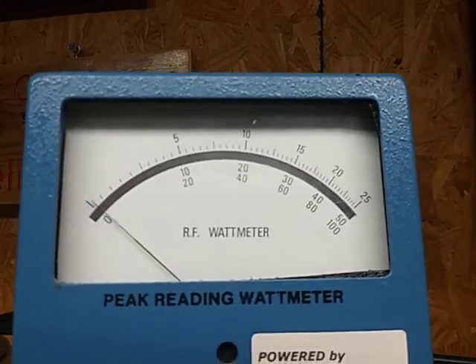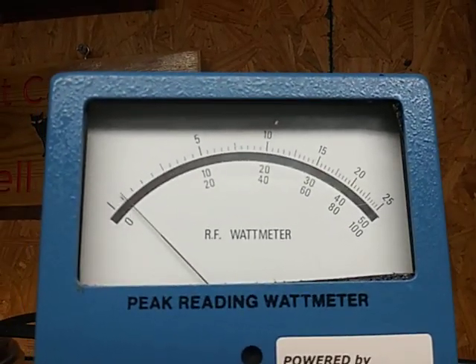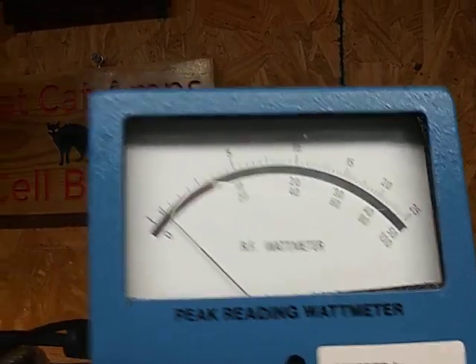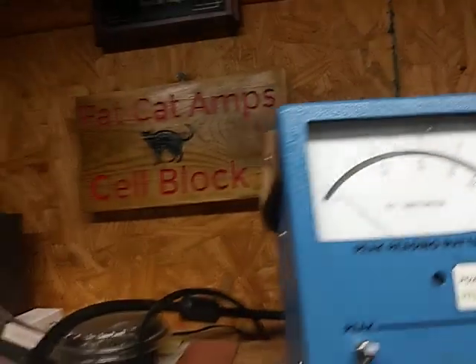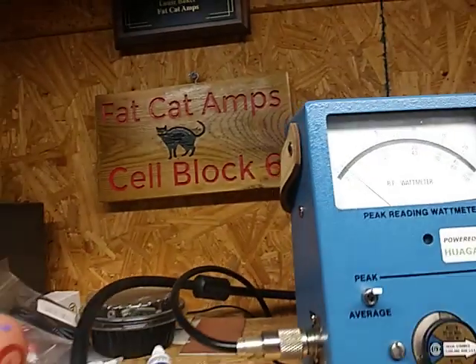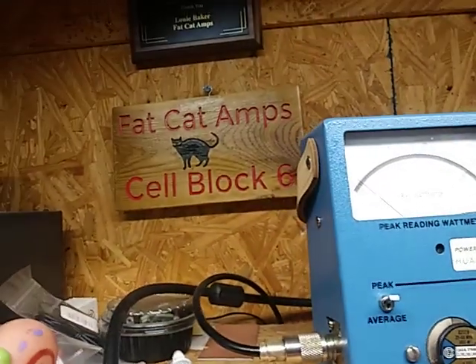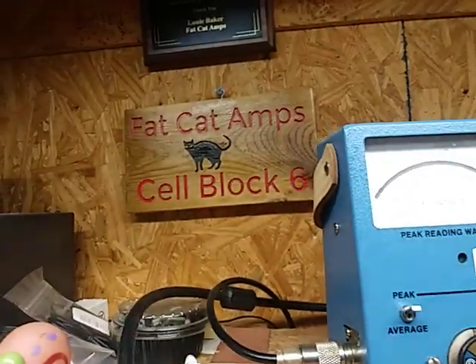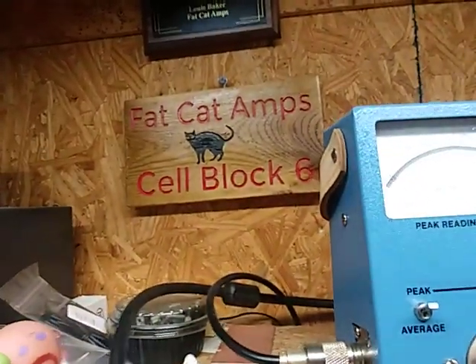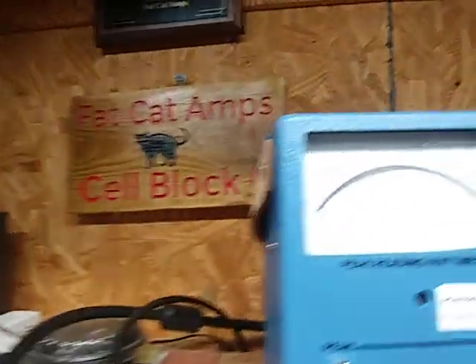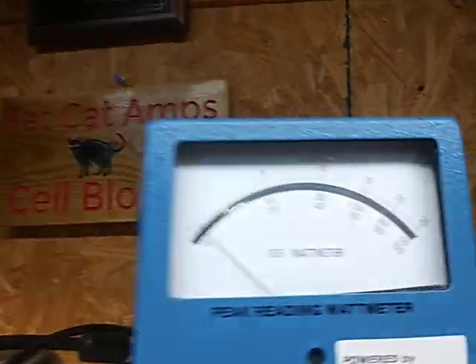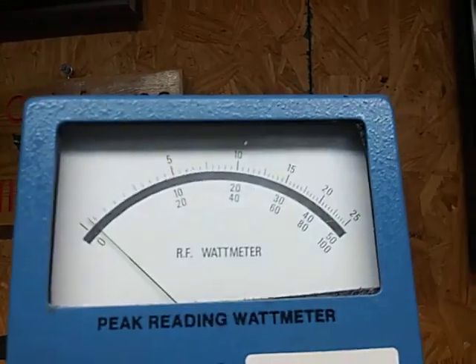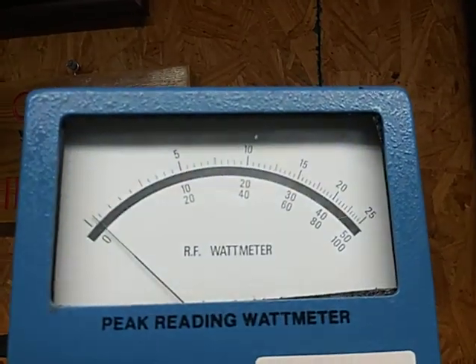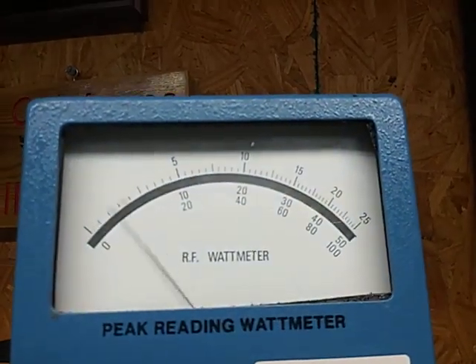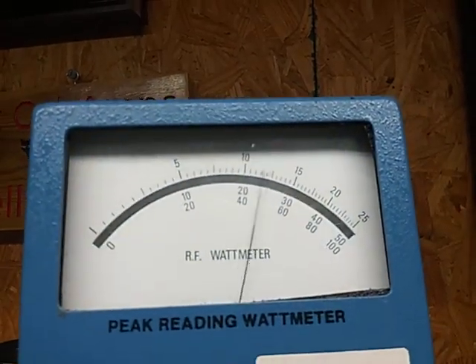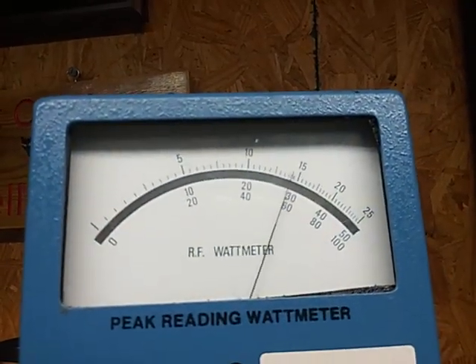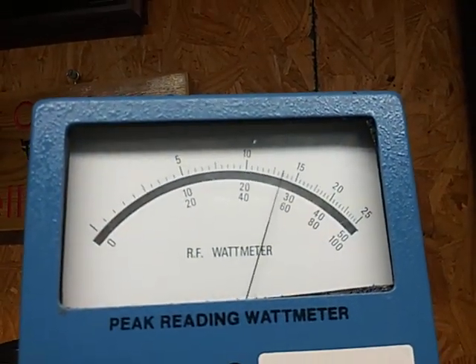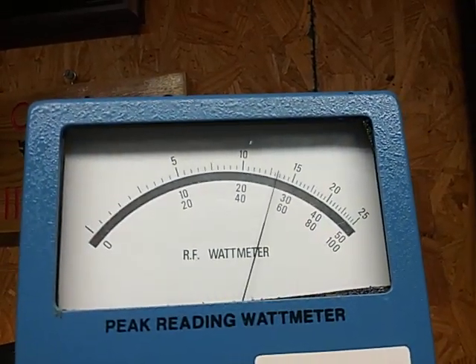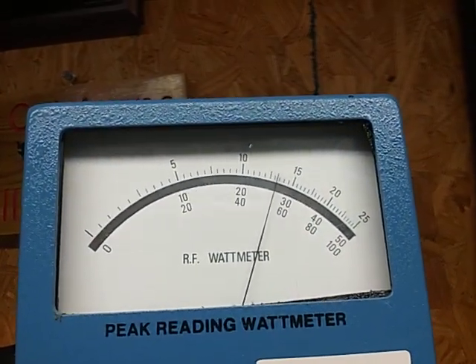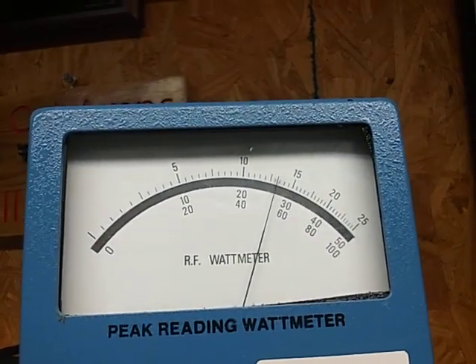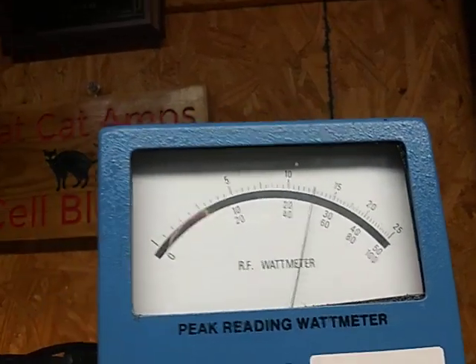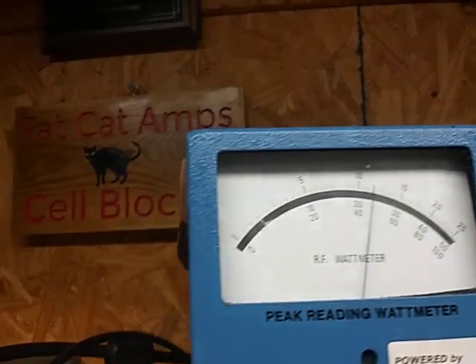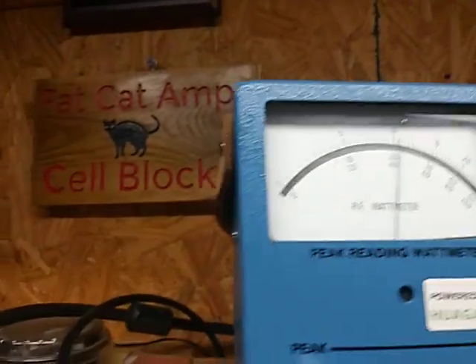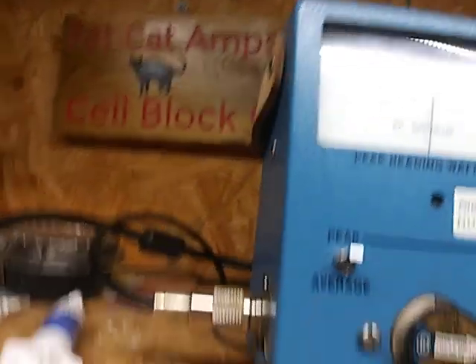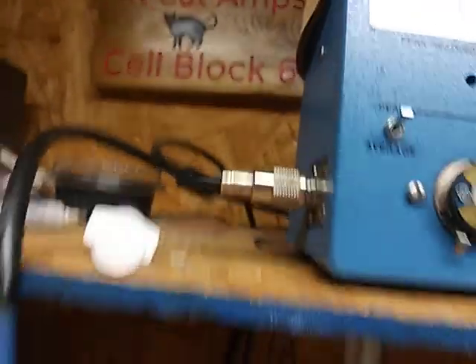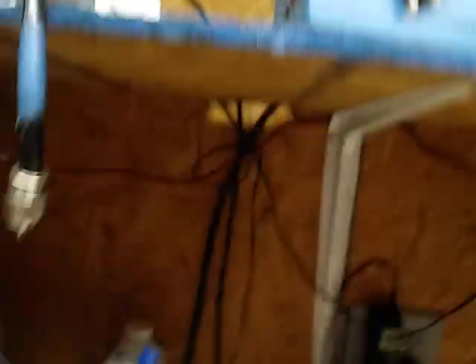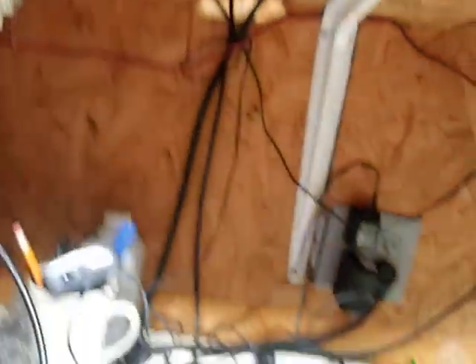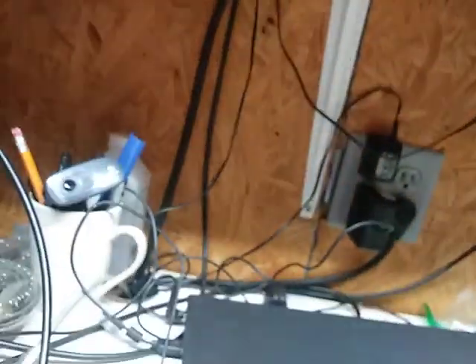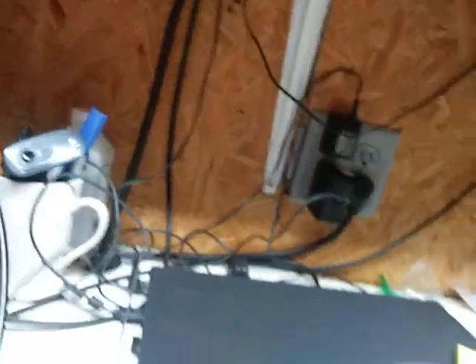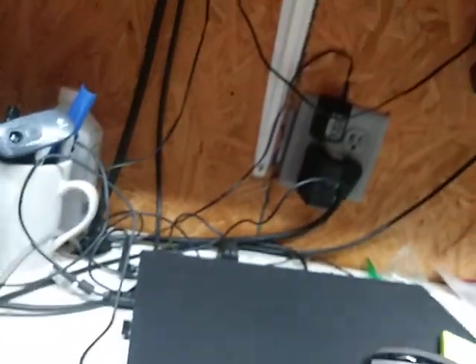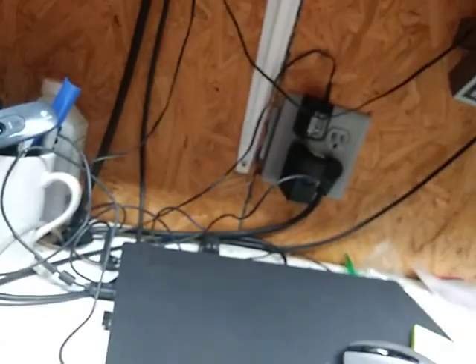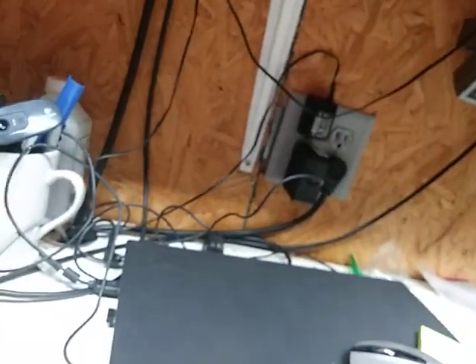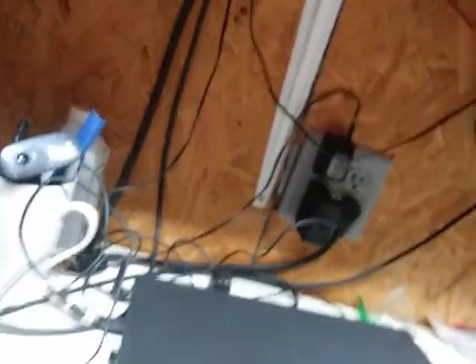Hello. Oh, let me turn it on. Hello audio — got down, got down. About 550 watts average.